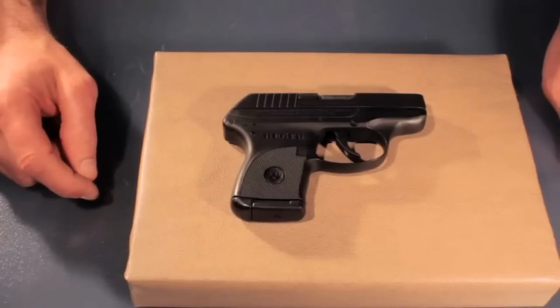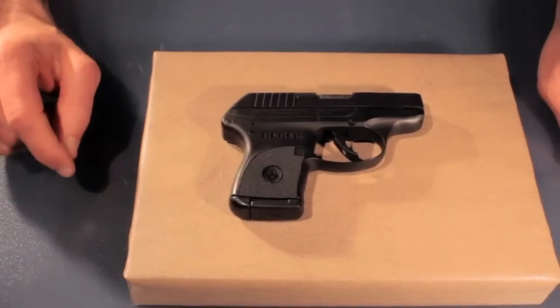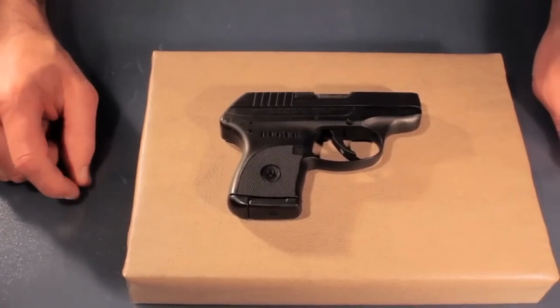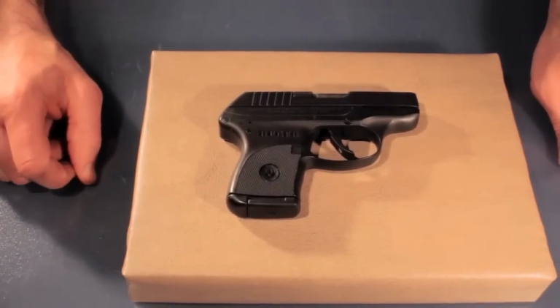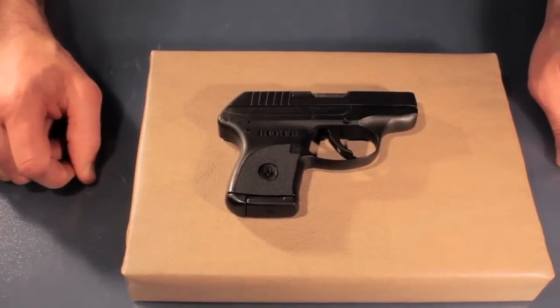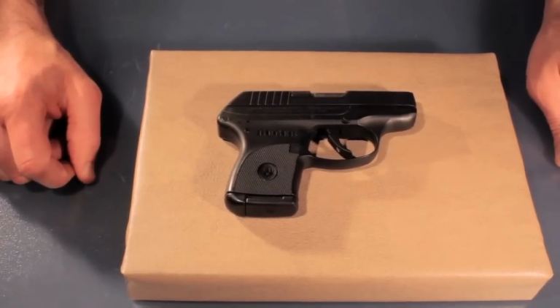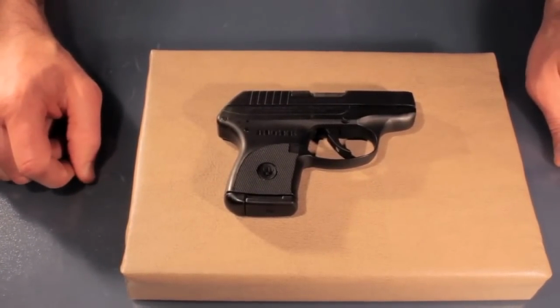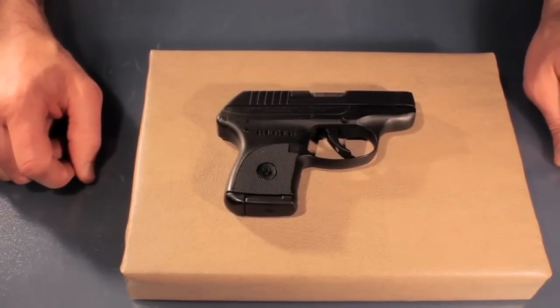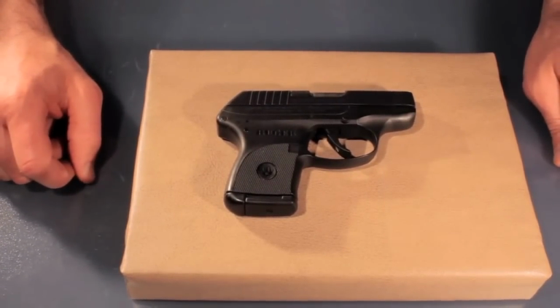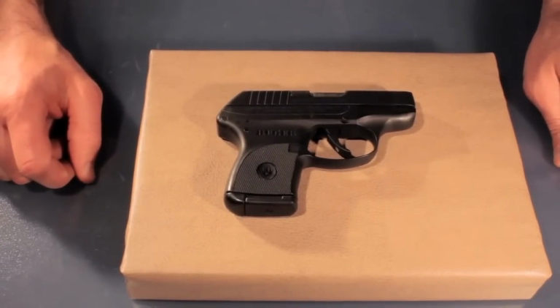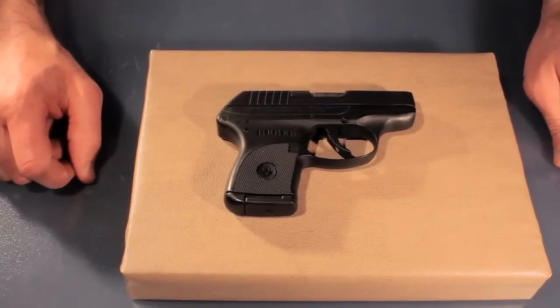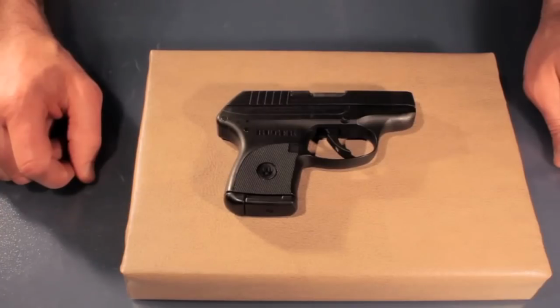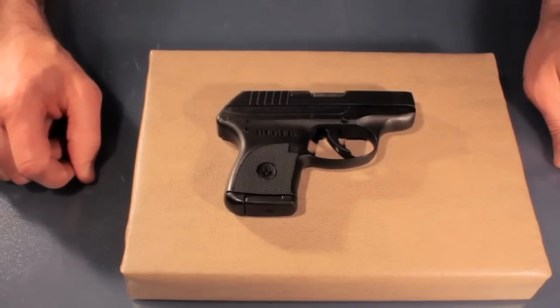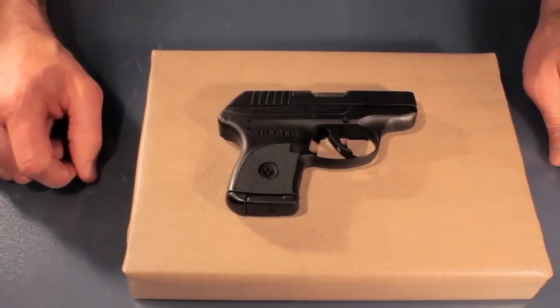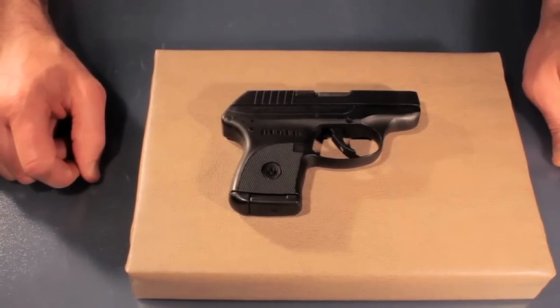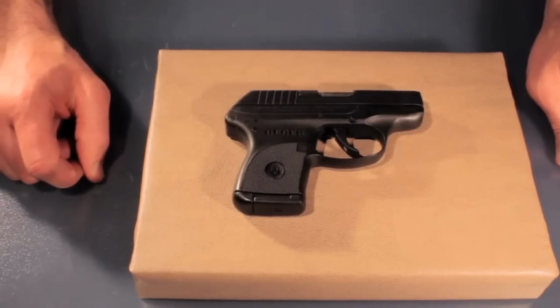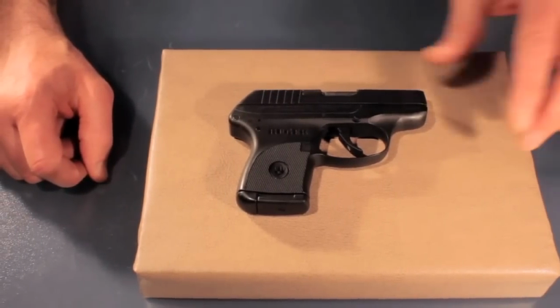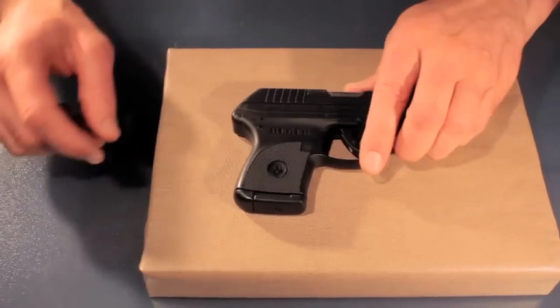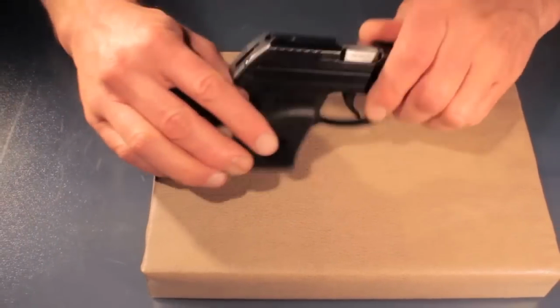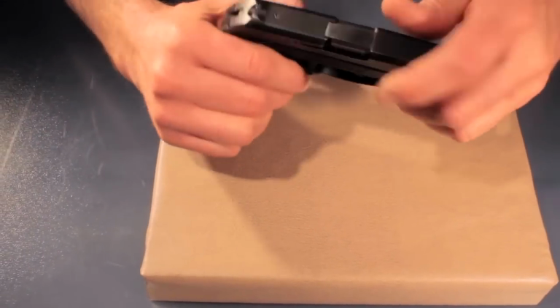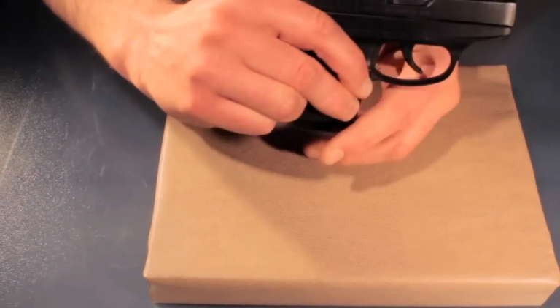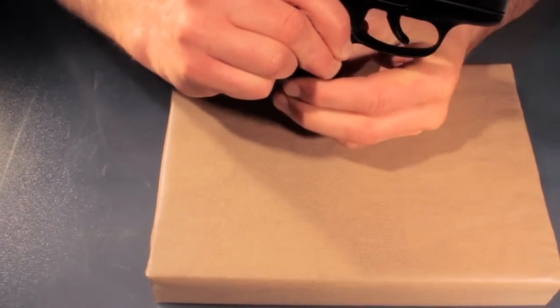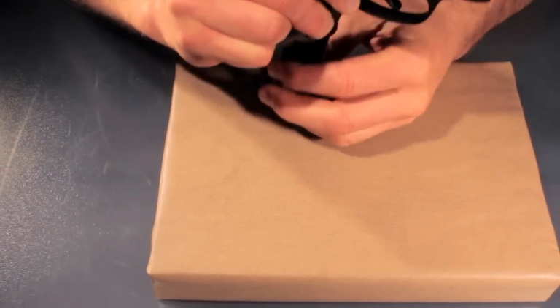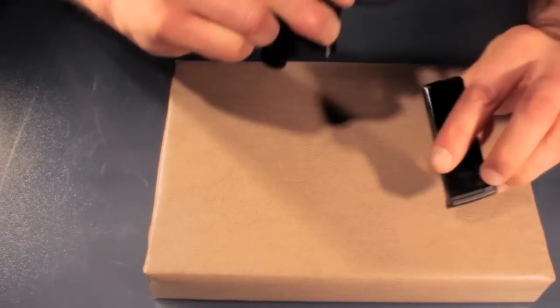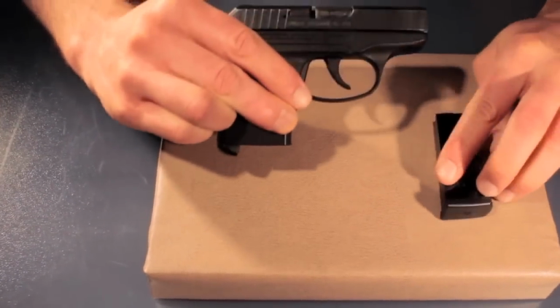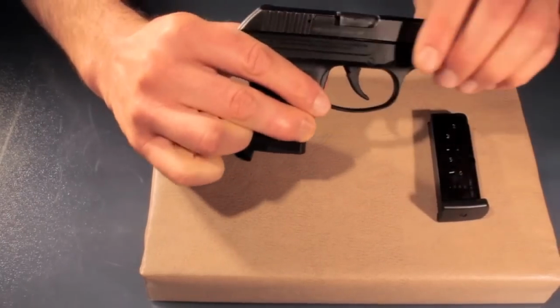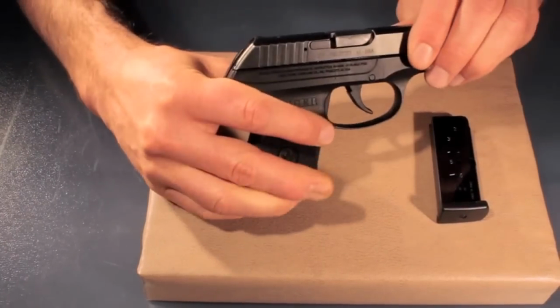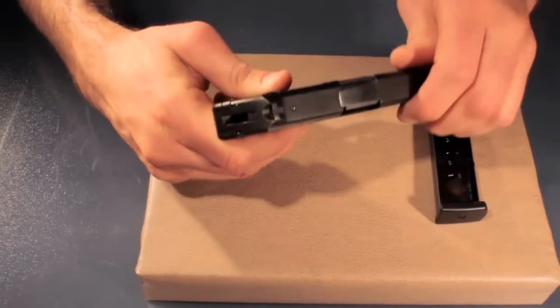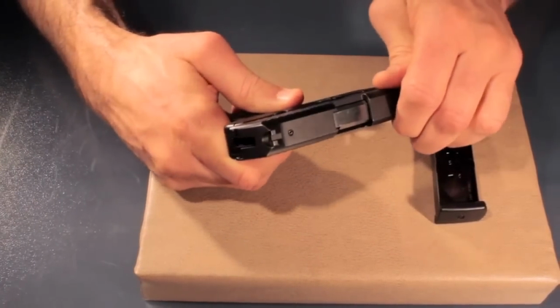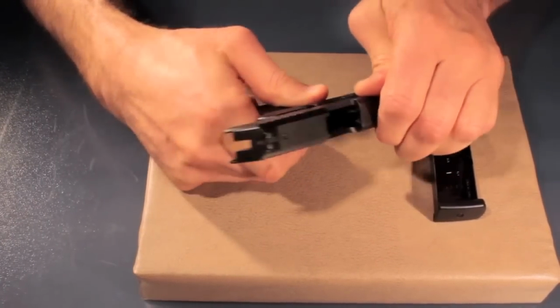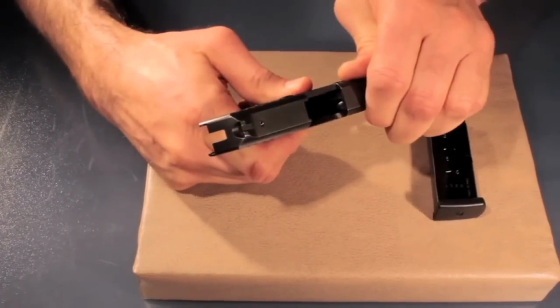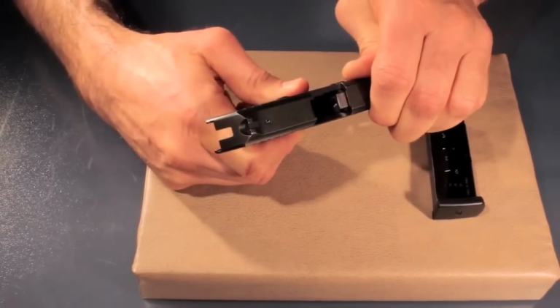Before installing the Technoclip for the Ruger LCP, safety check the gun. Make sure that the gun is unloaded. Do this by removing the magazine and checking, pulling back the slide.